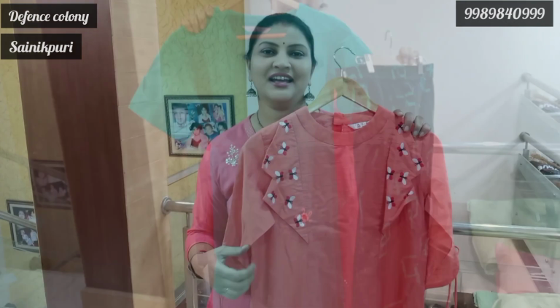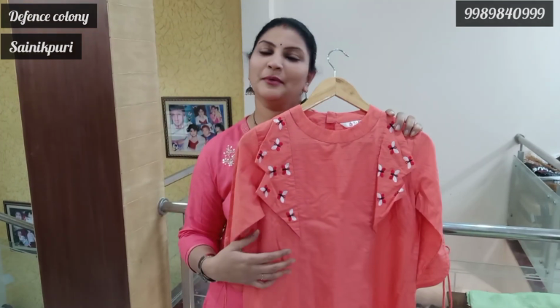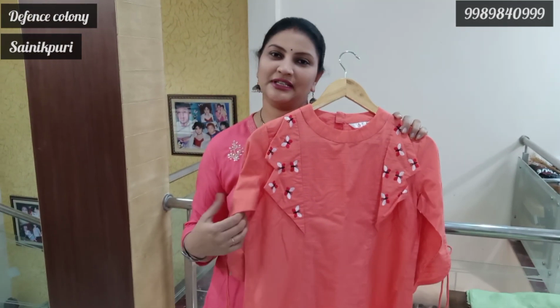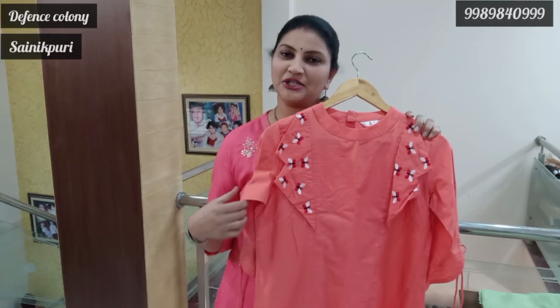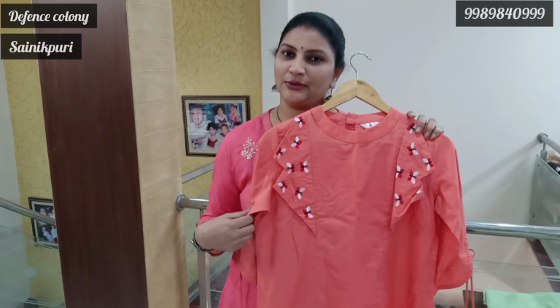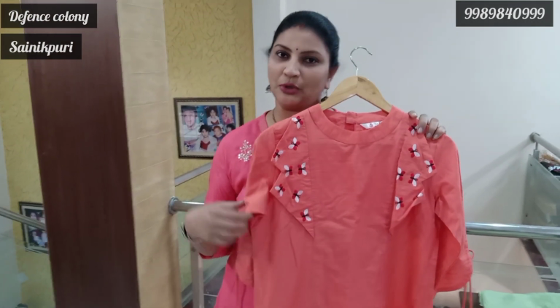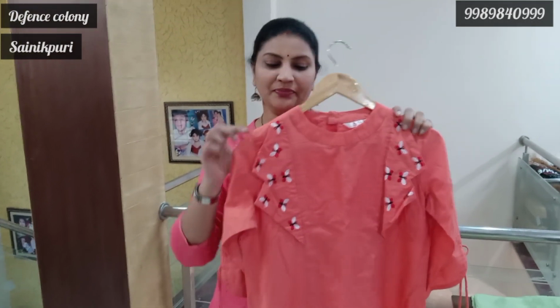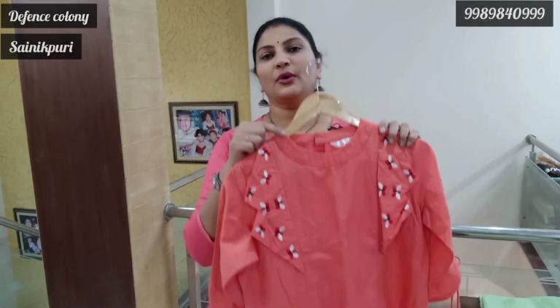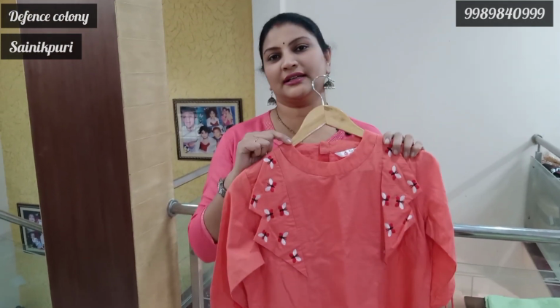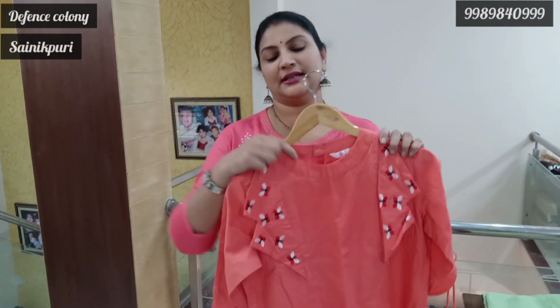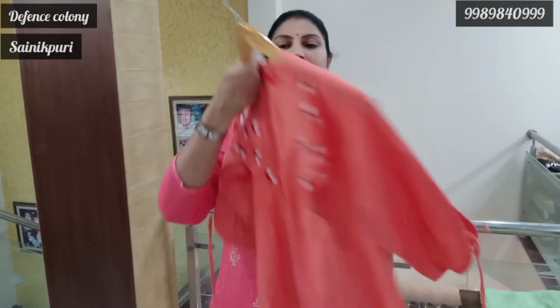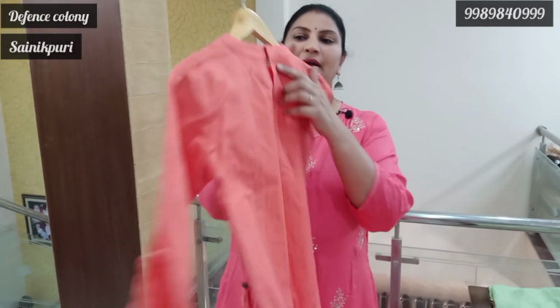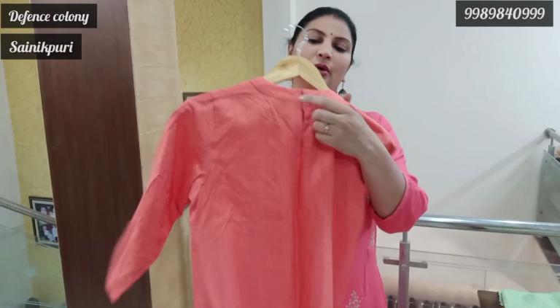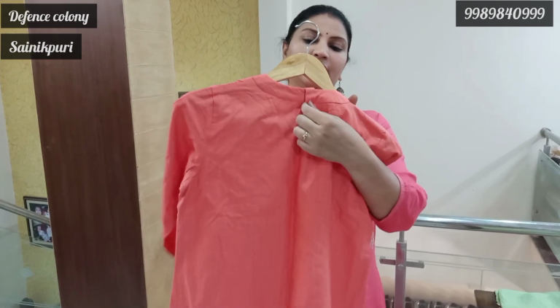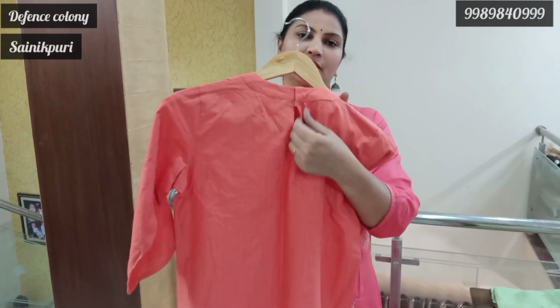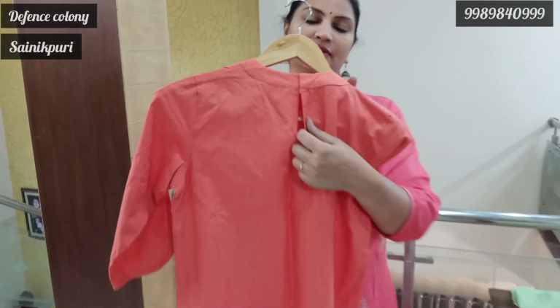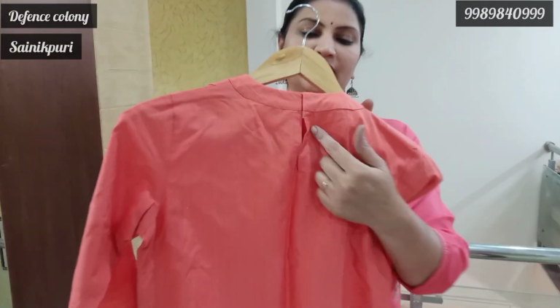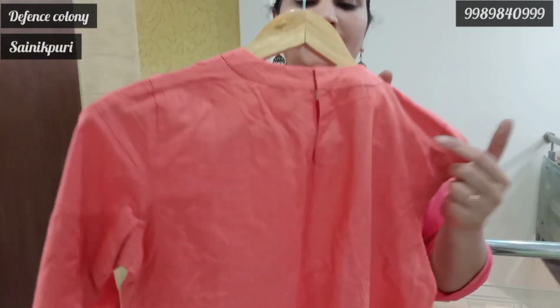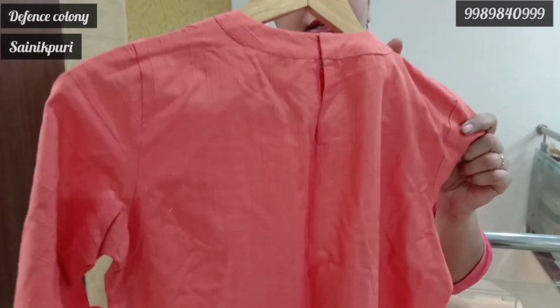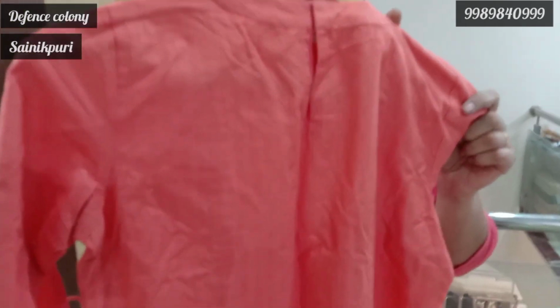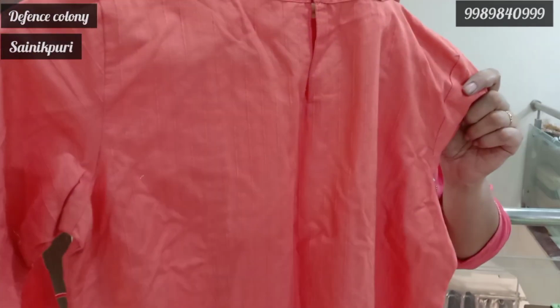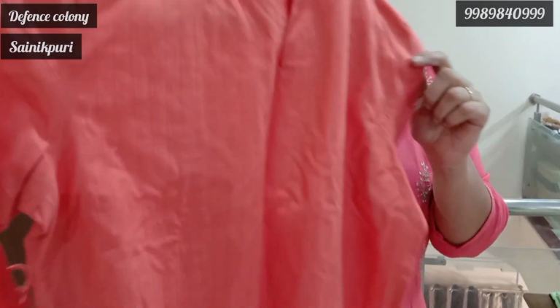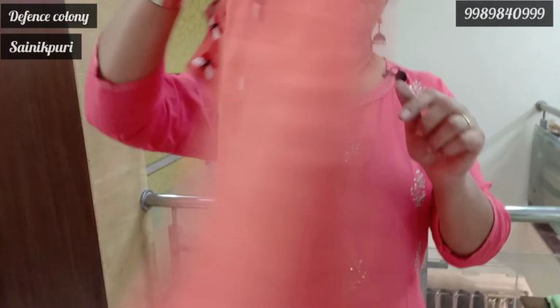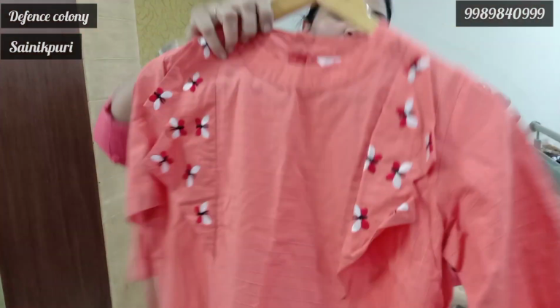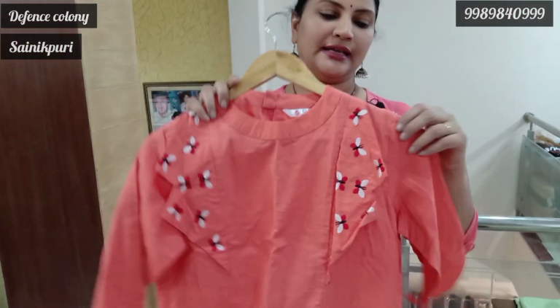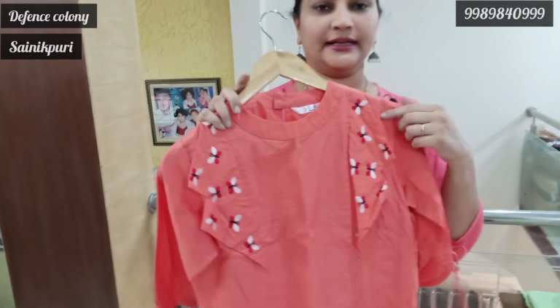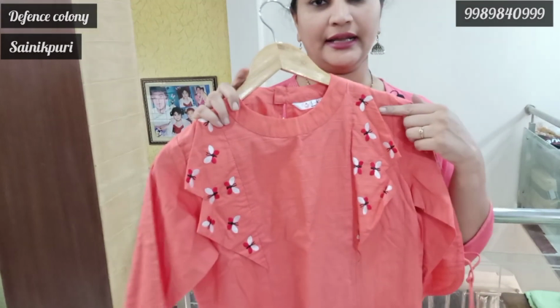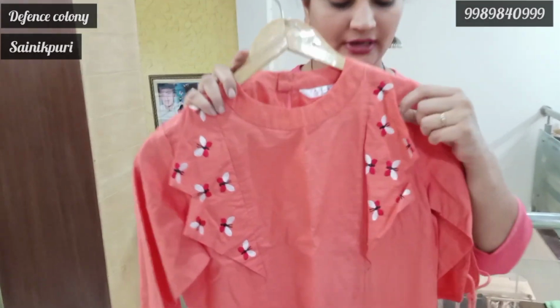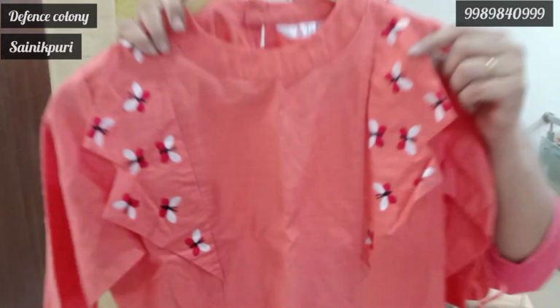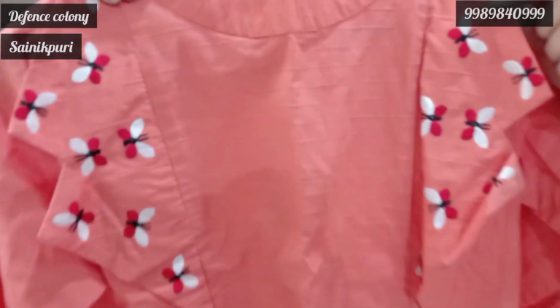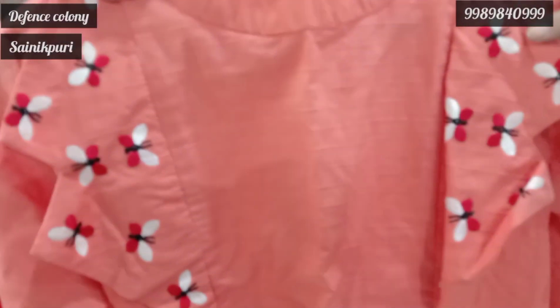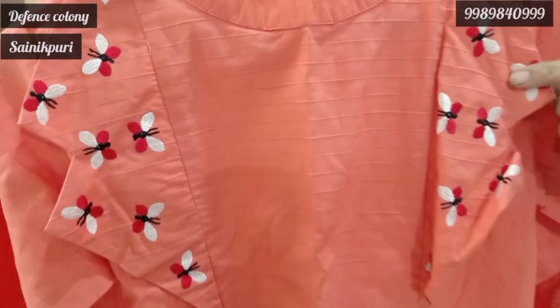Now the price is 2600. We will choose peach color. The back is a round neck with hooks and a comfortable waist. The front is a side design — a different and unique side design.